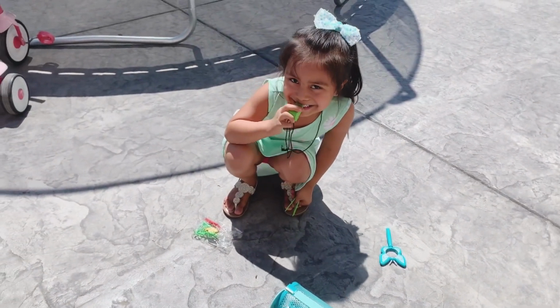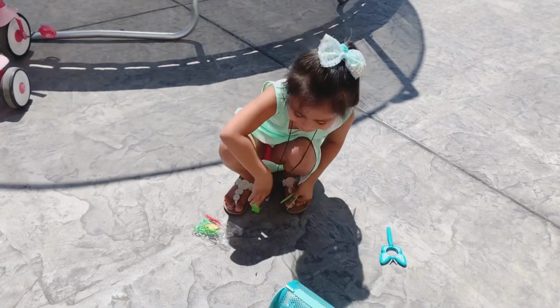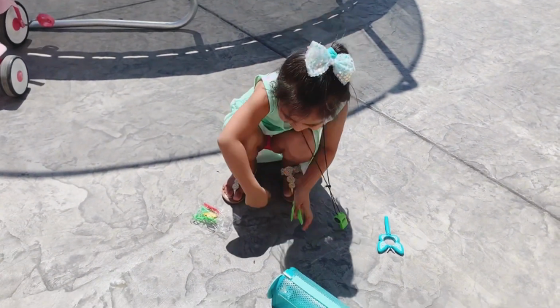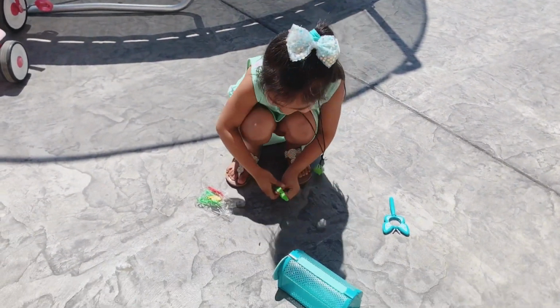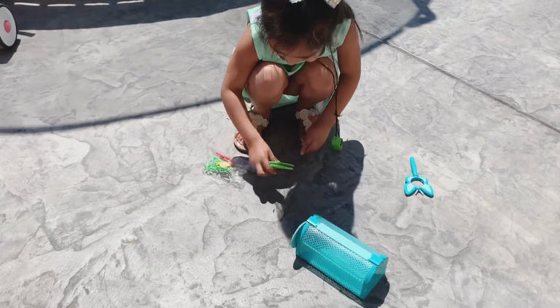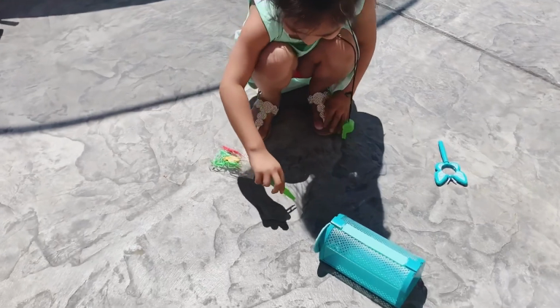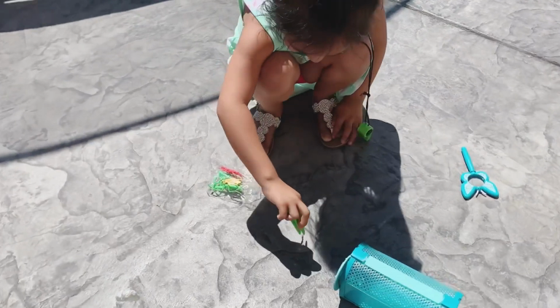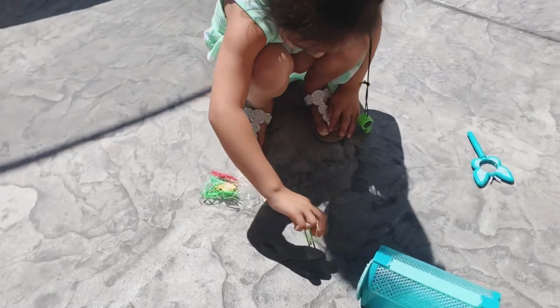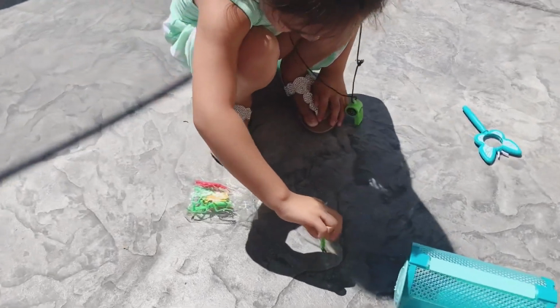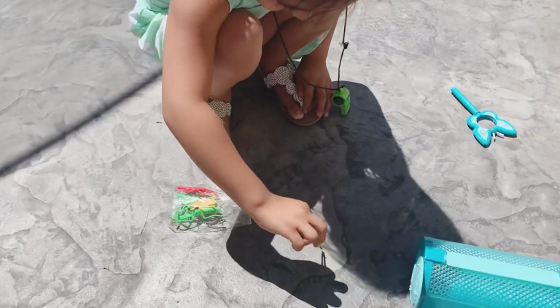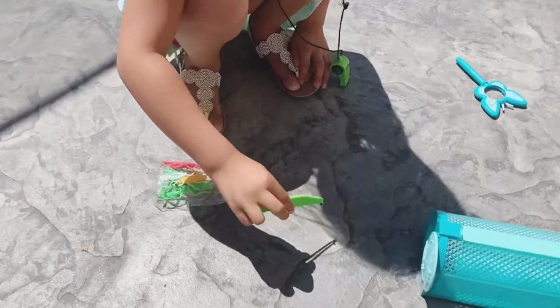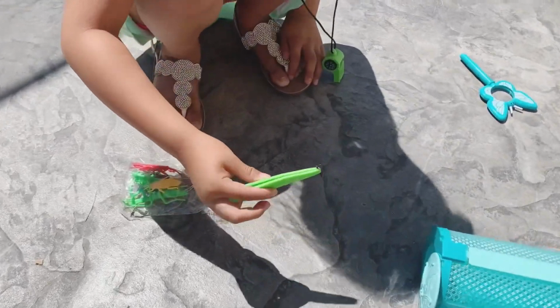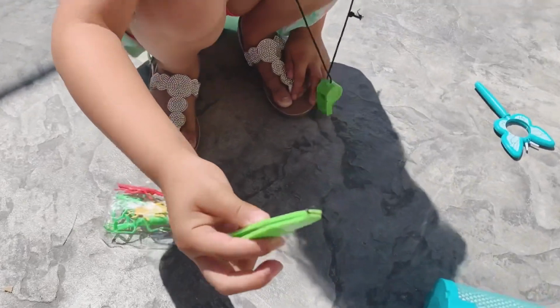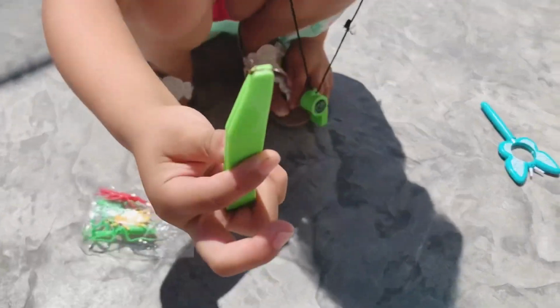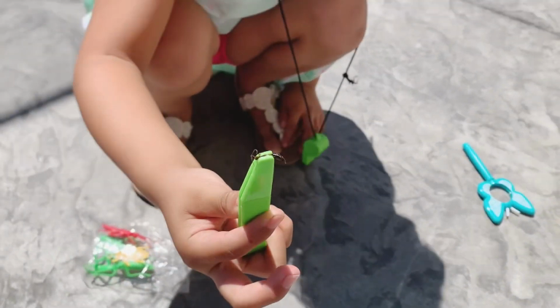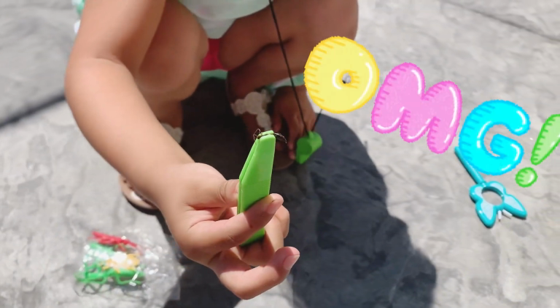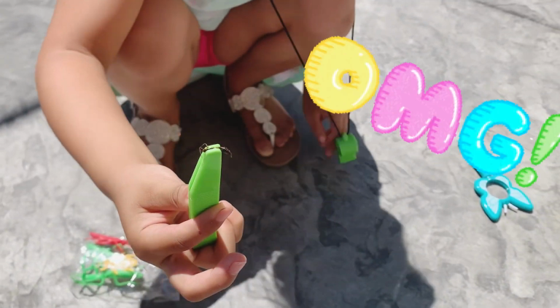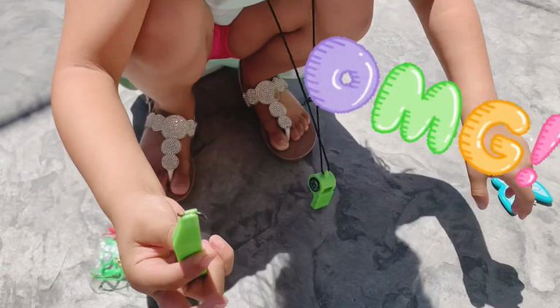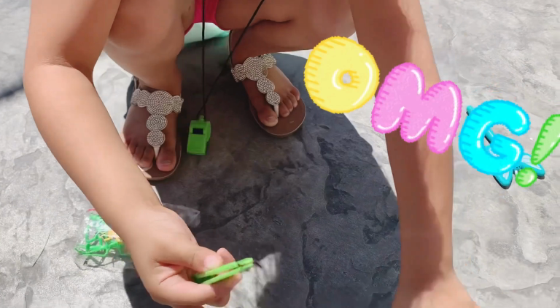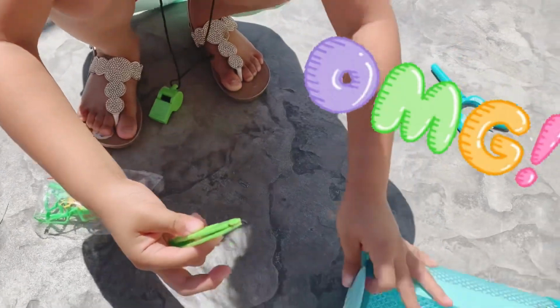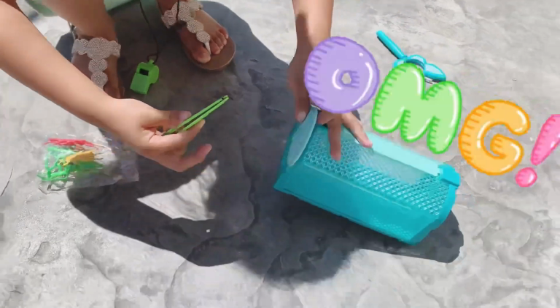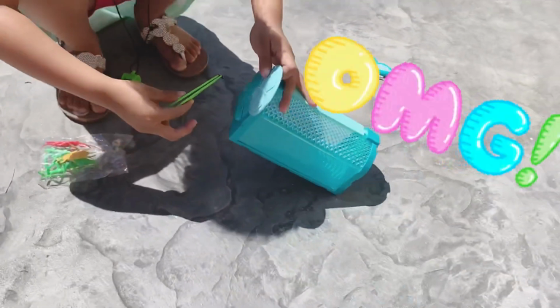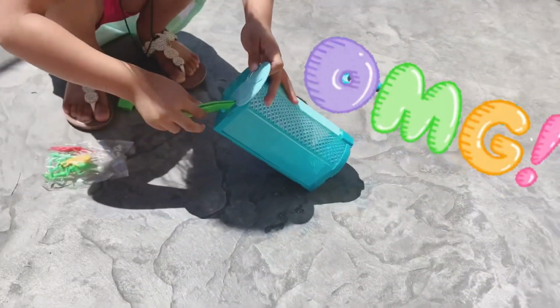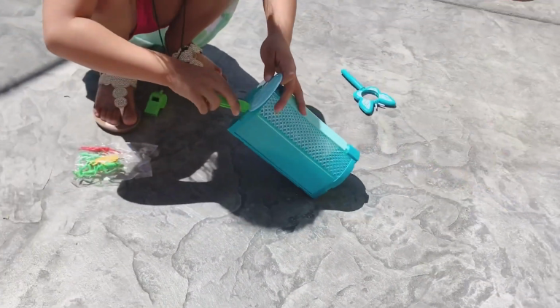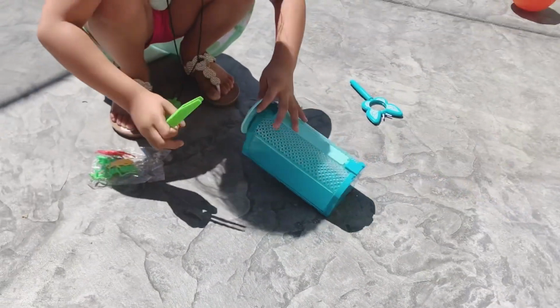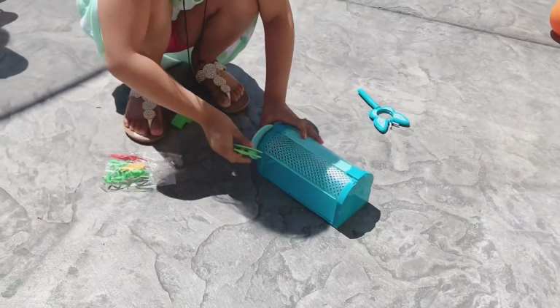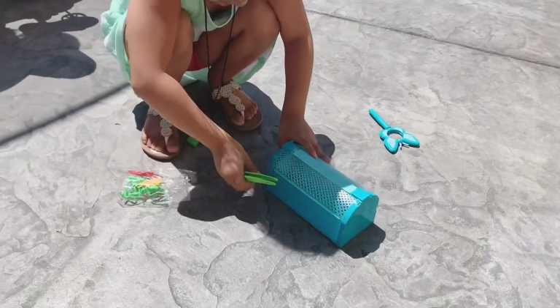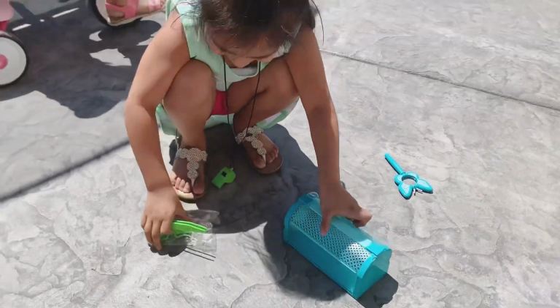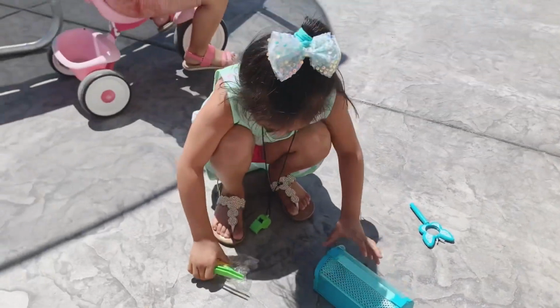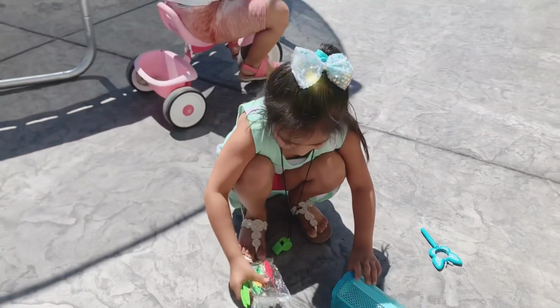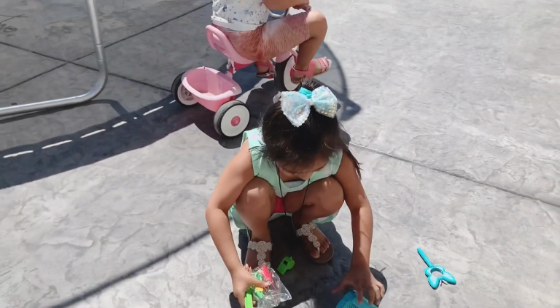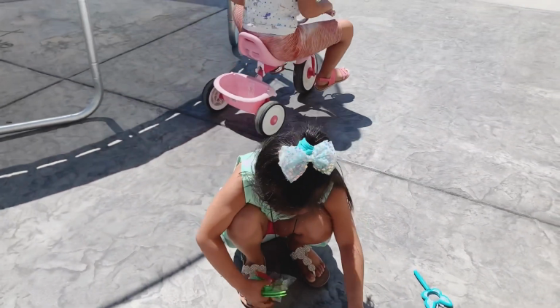You found a bug, Sully? Oh gosh, hold on, let's see it. Oh gosh, it's alive! Put it in there. Okay, let's go see if we can find other bugs.